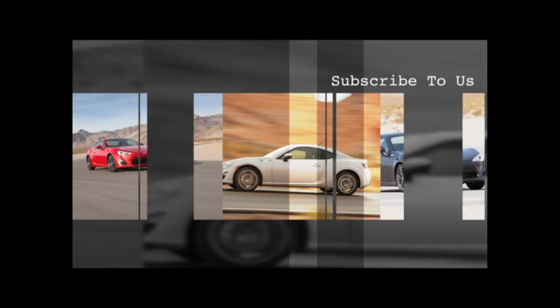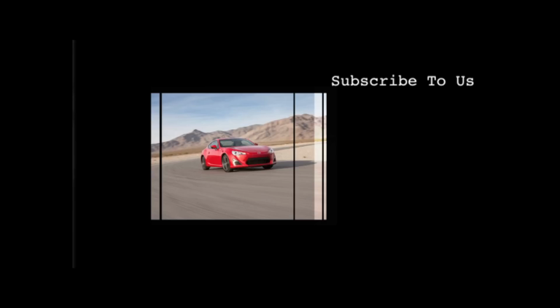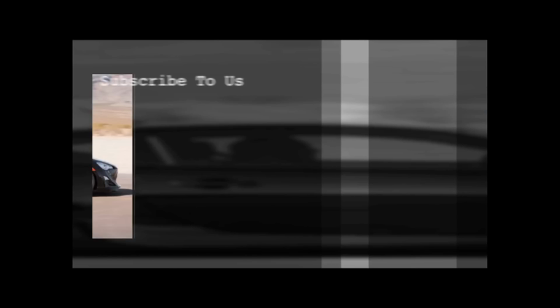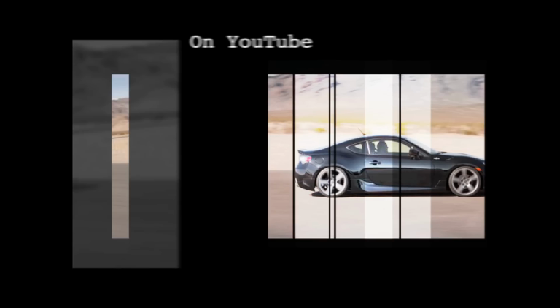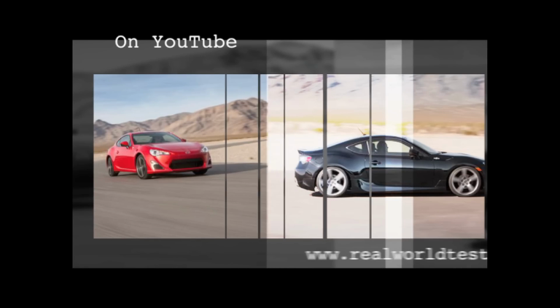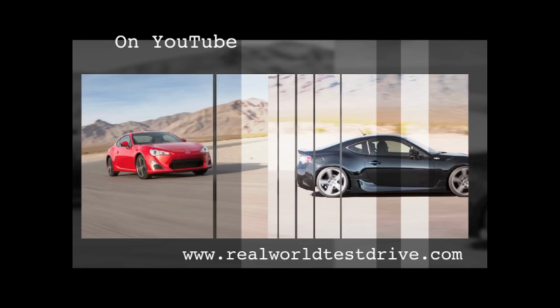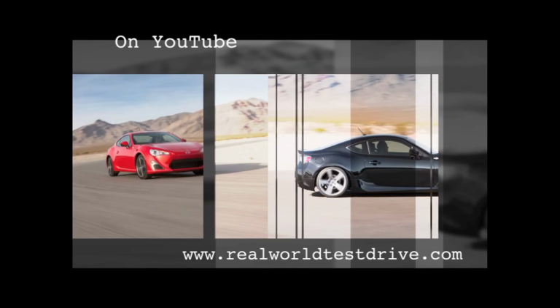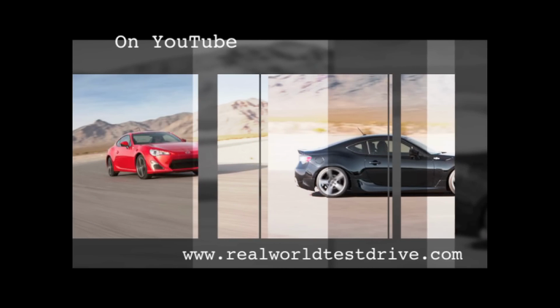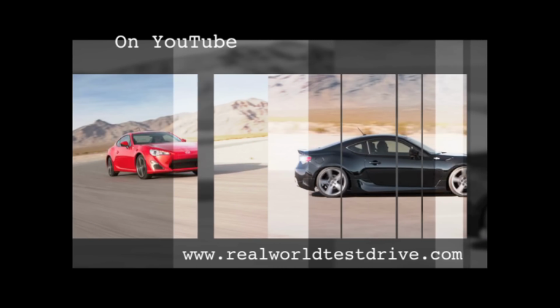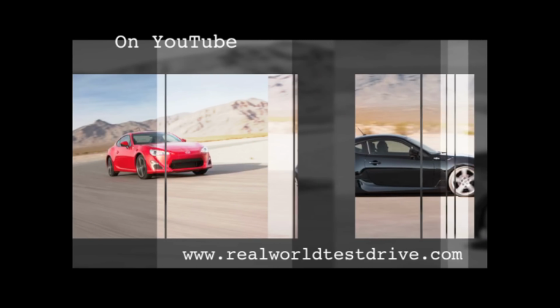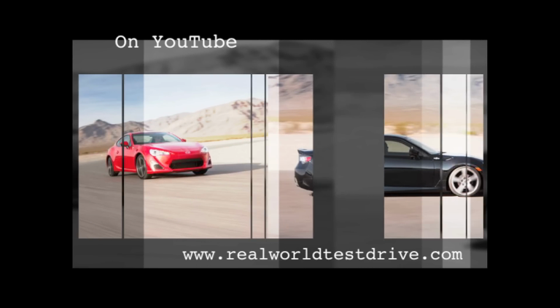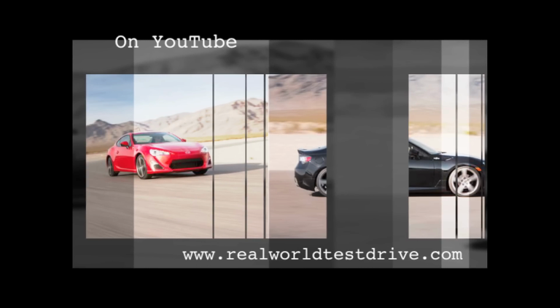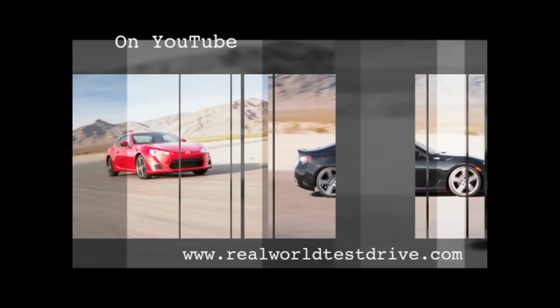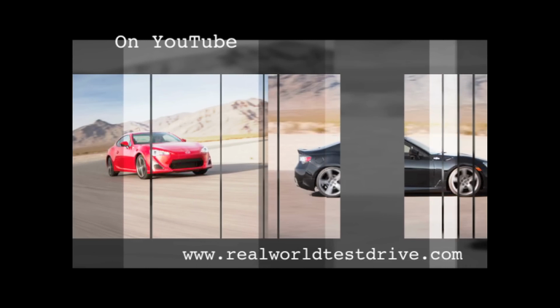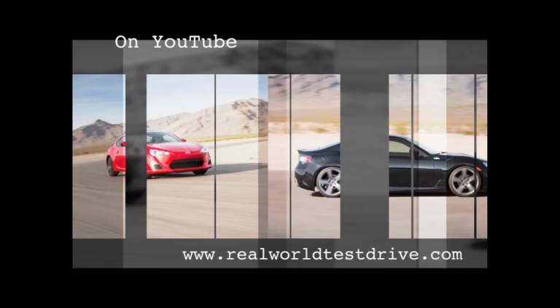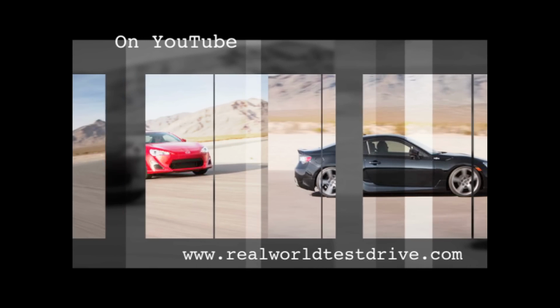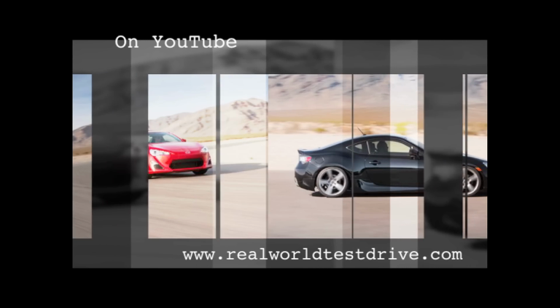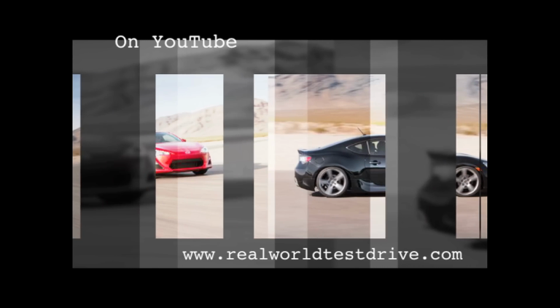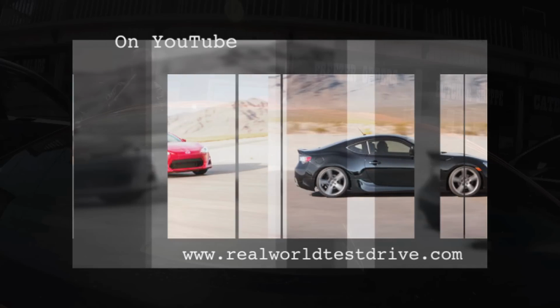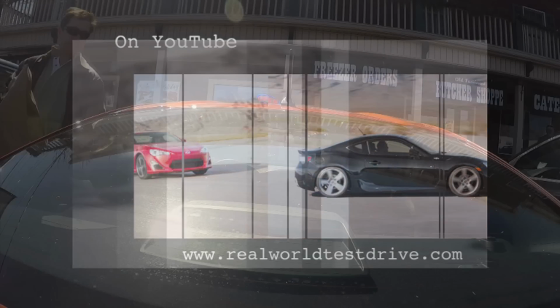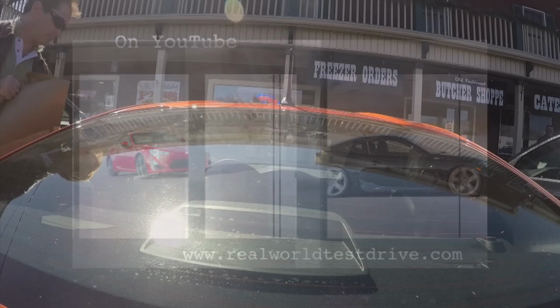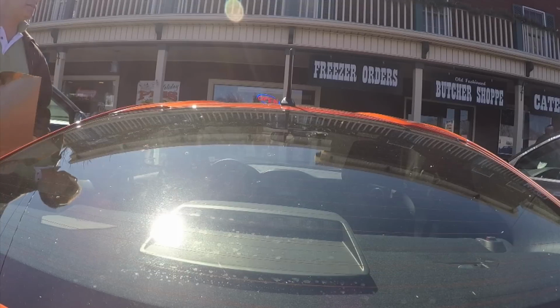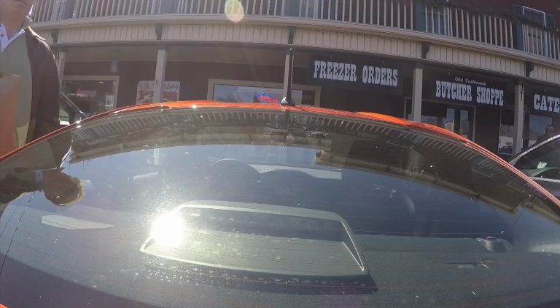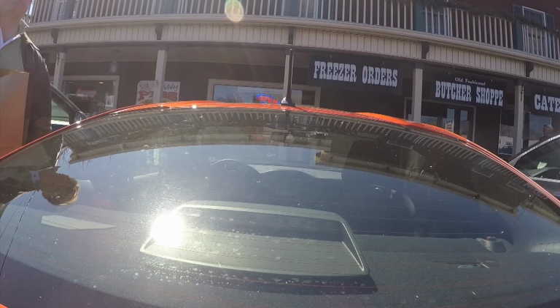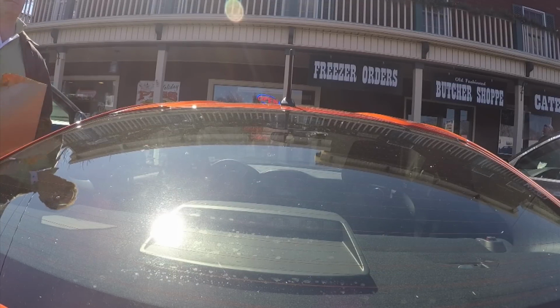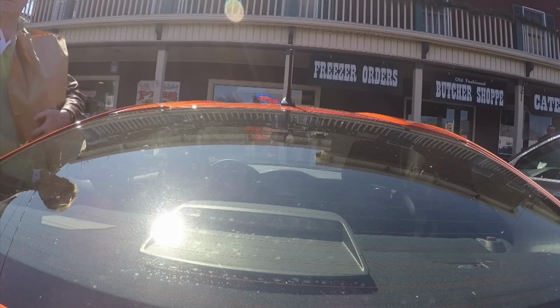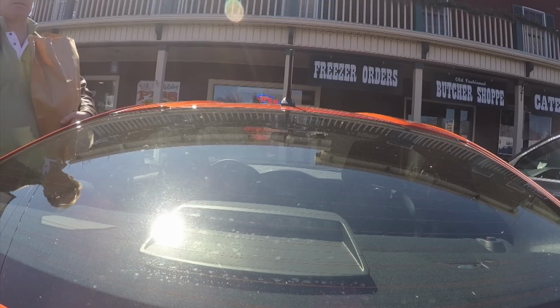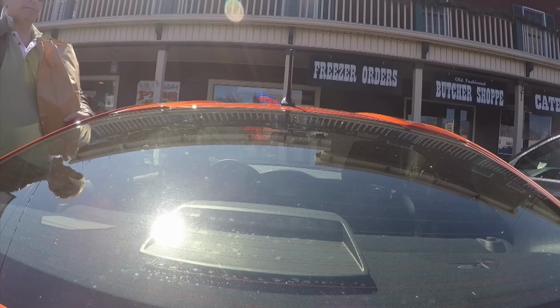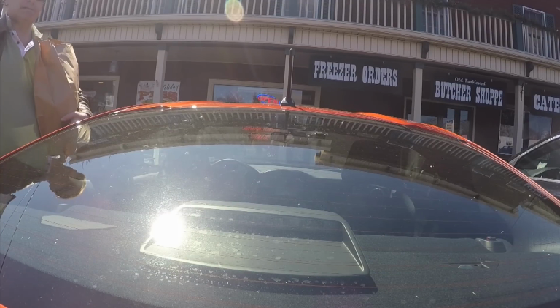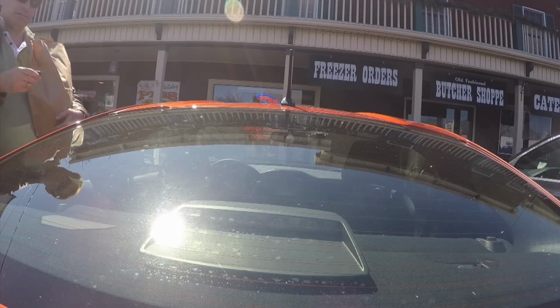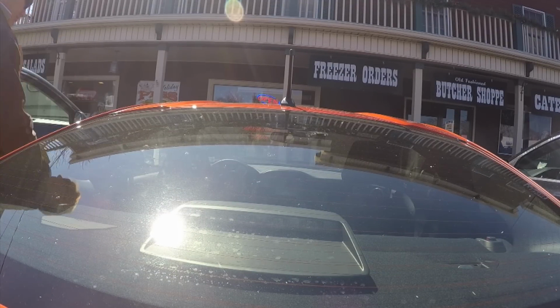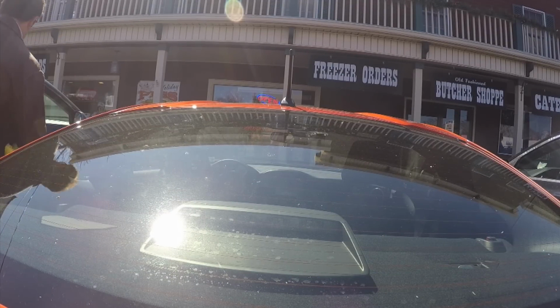Our test model was a 2014 edition that still has a keyed ignition. I had to keep reminding myself to take the key out of my pocket or the car wasn't going anywhere.